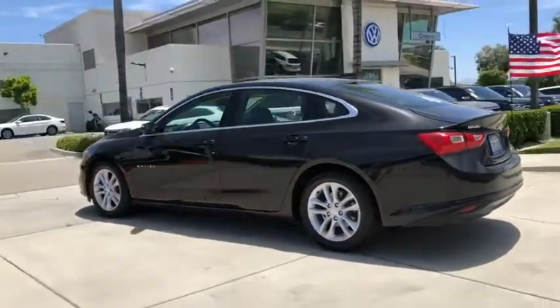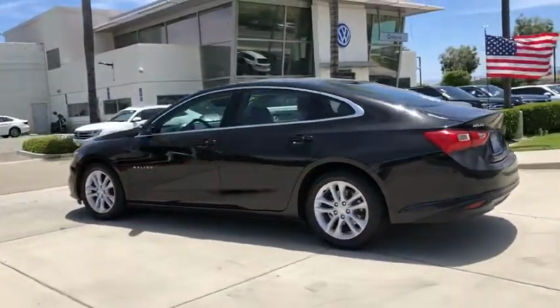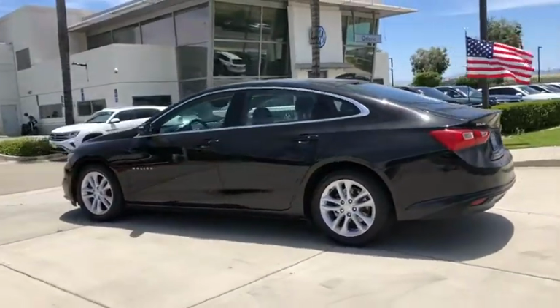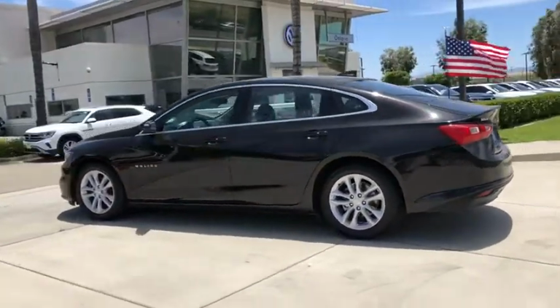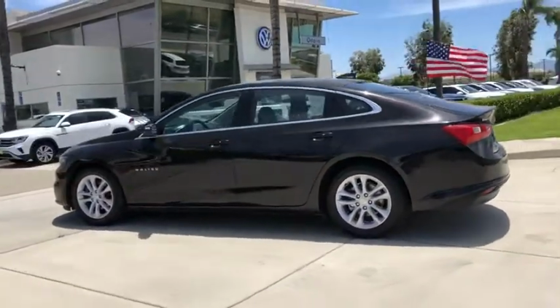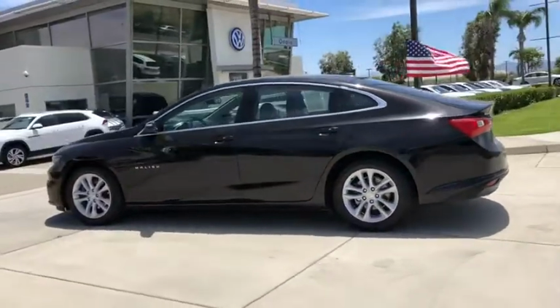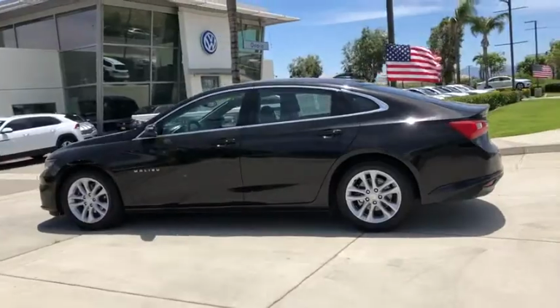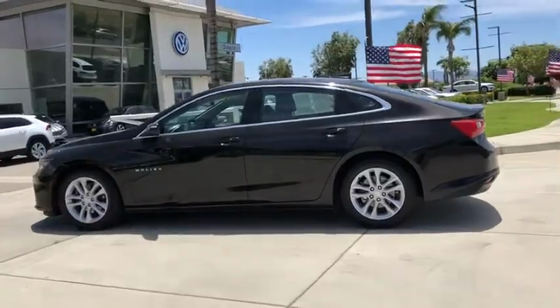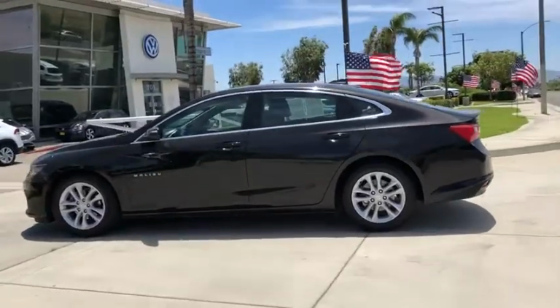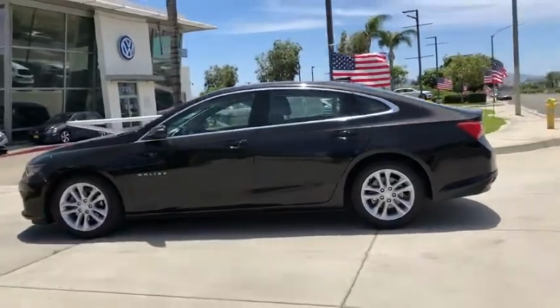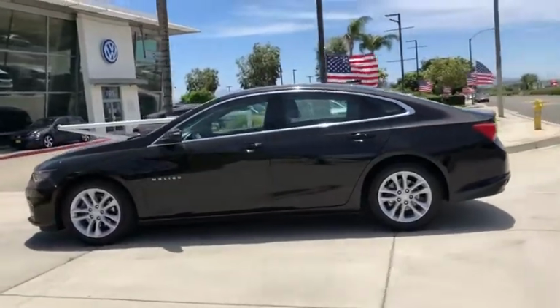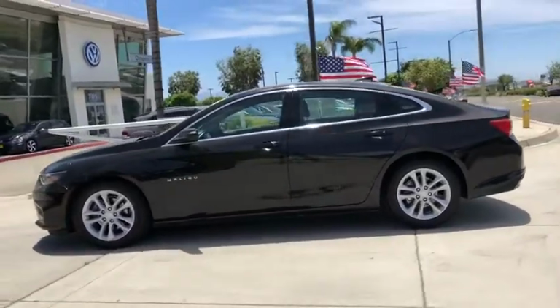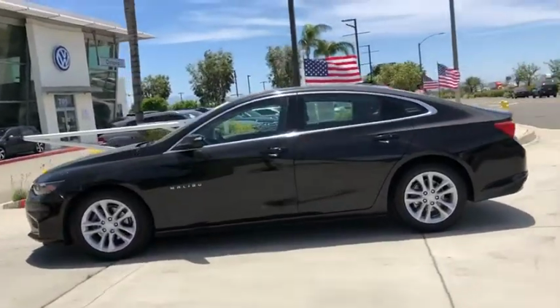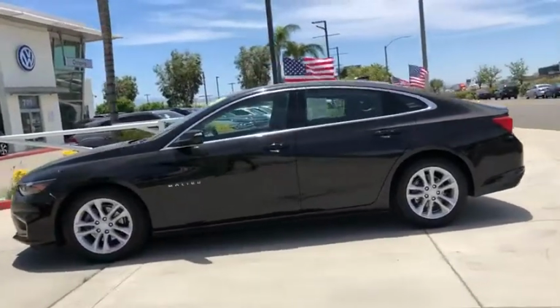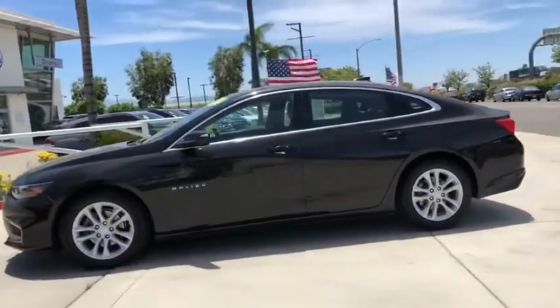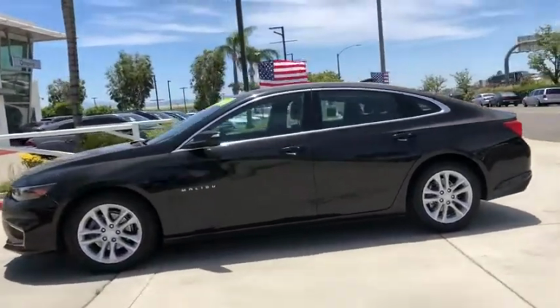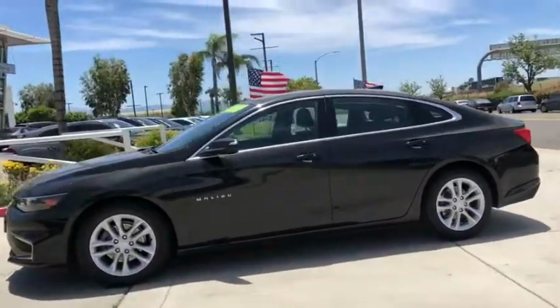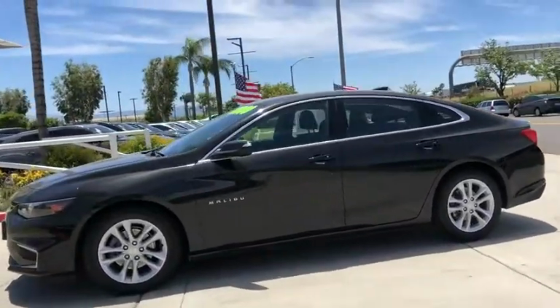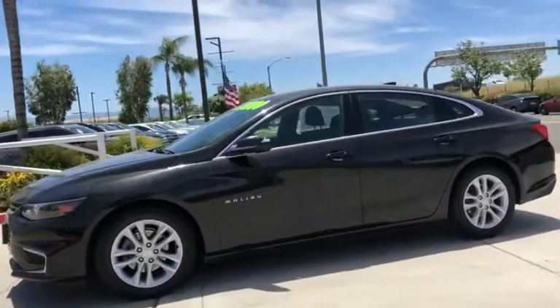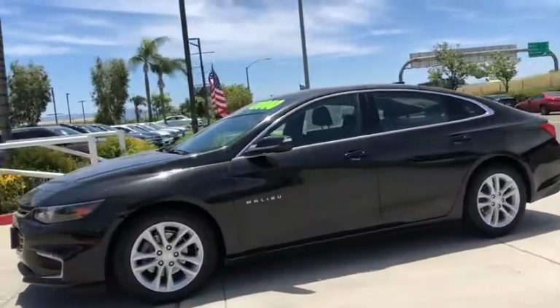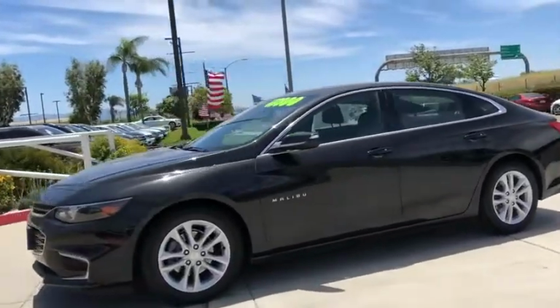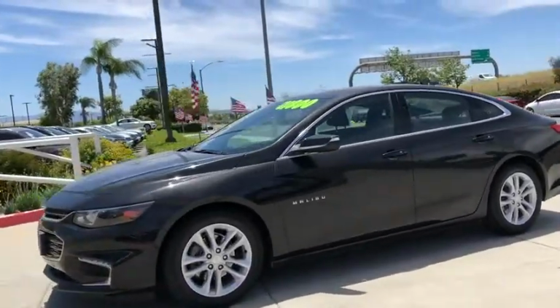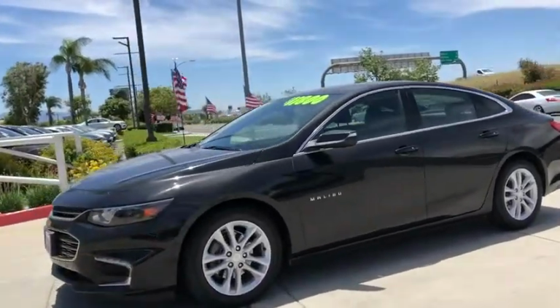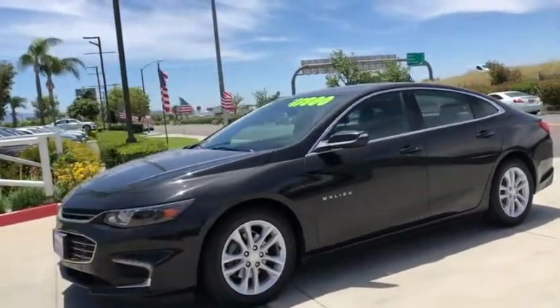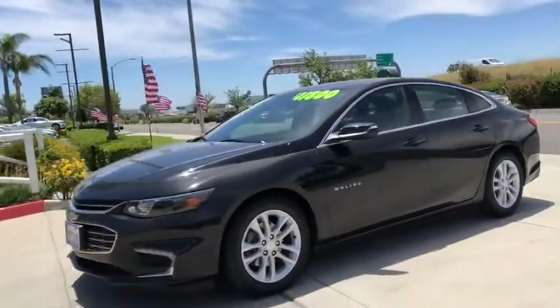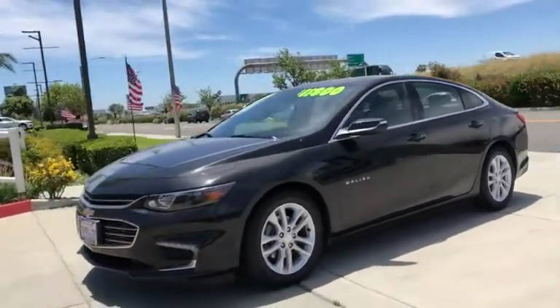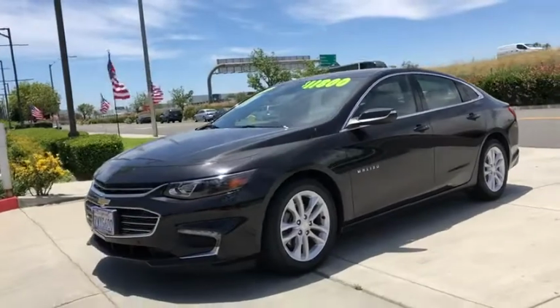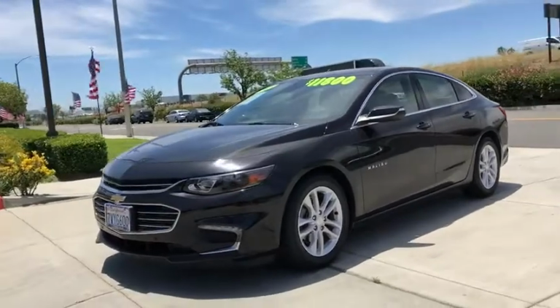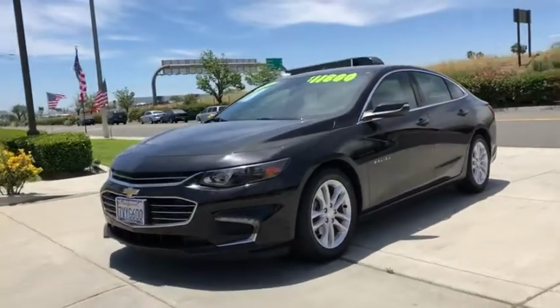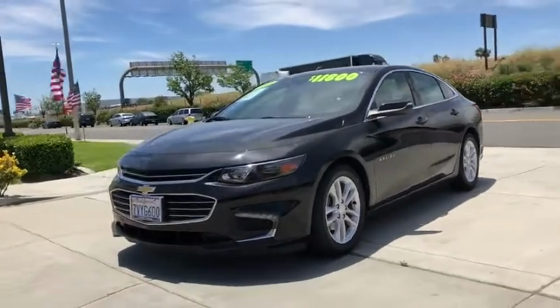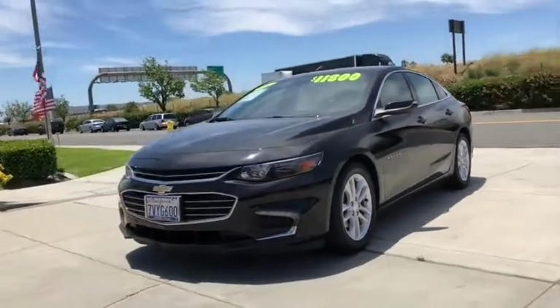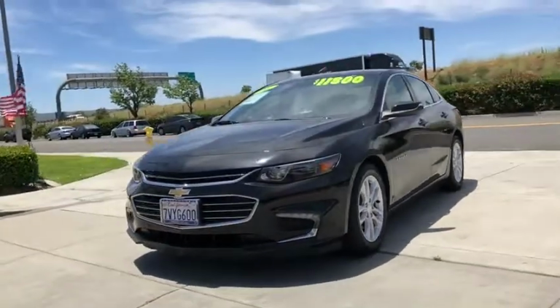Bluetooth, adjustable steering wheel, keyless start, cruise control, floor mats, four-wheel disc brakes, aluminum wheels, front wheel drive.